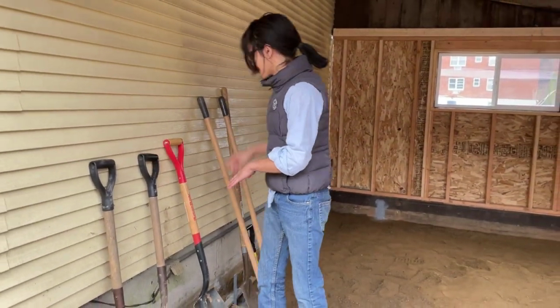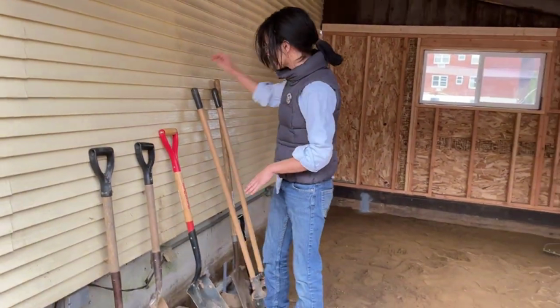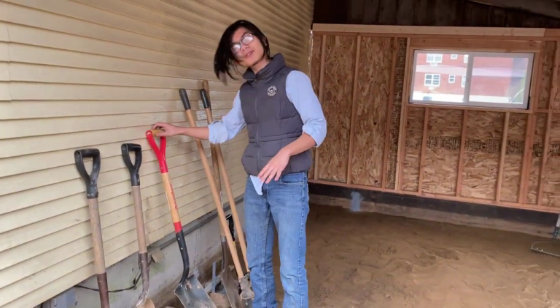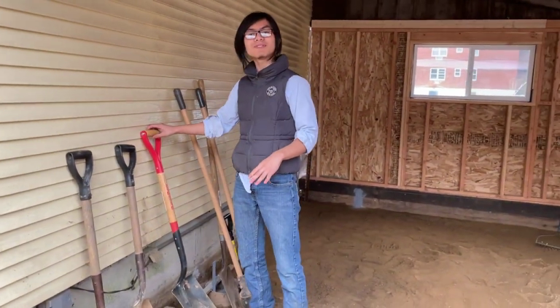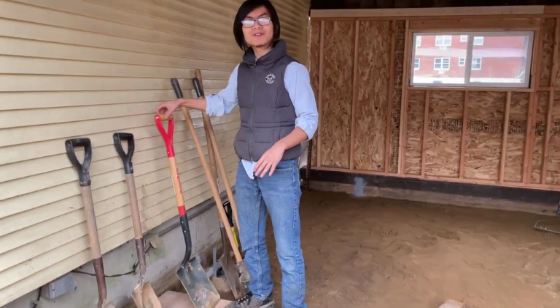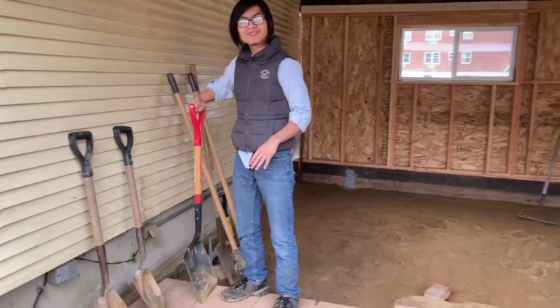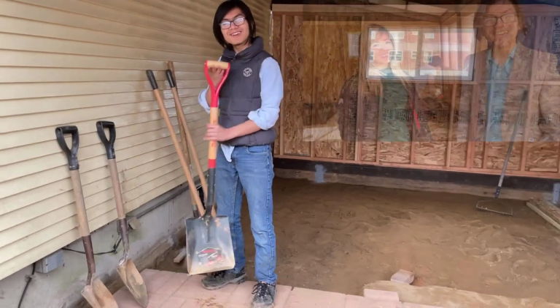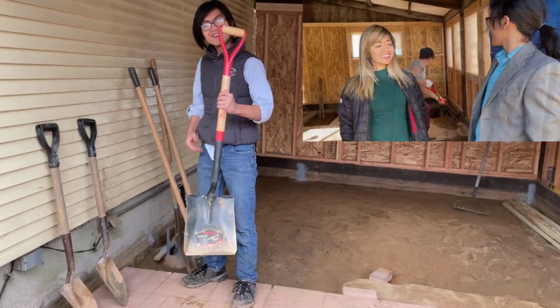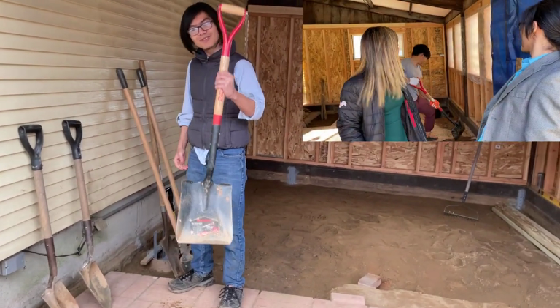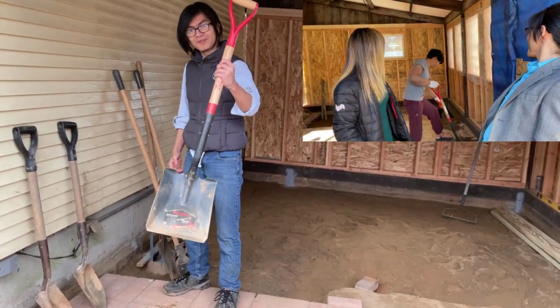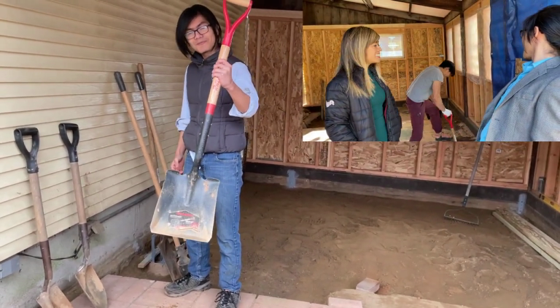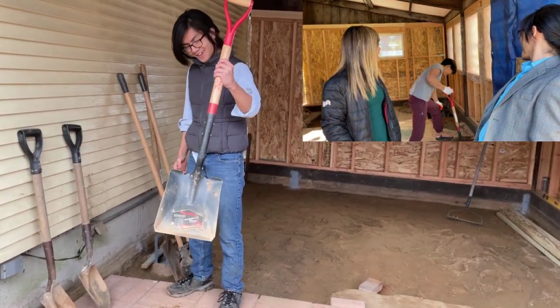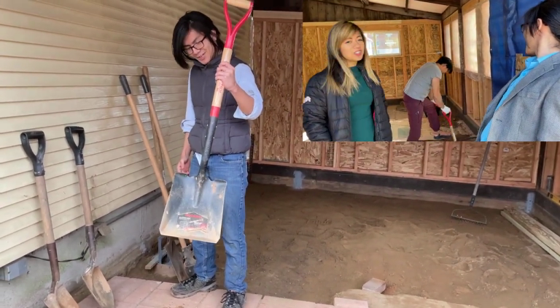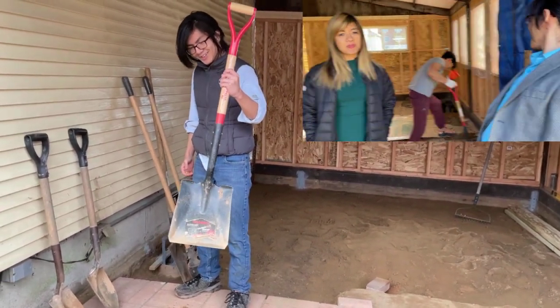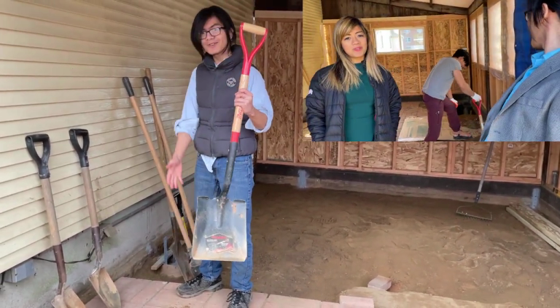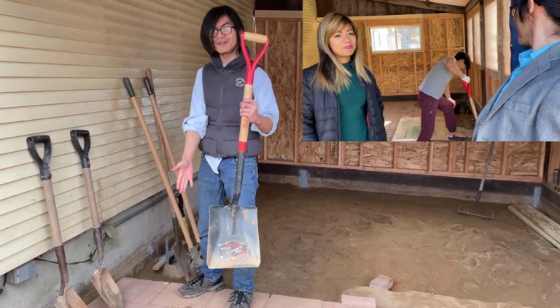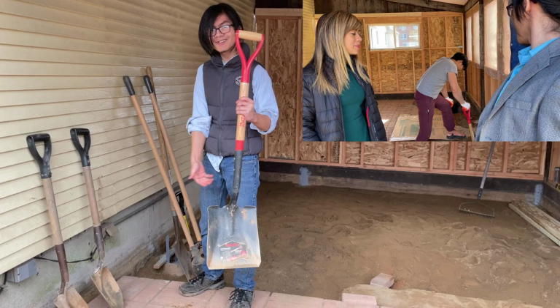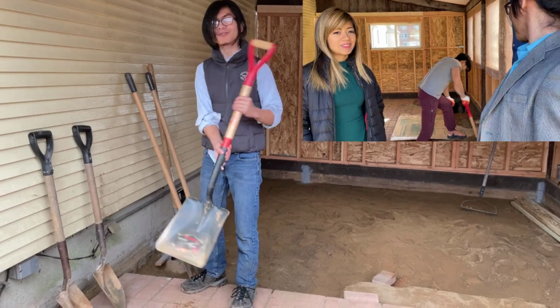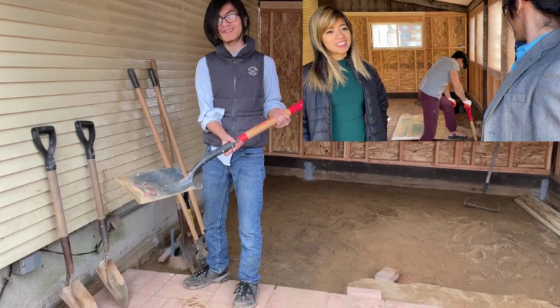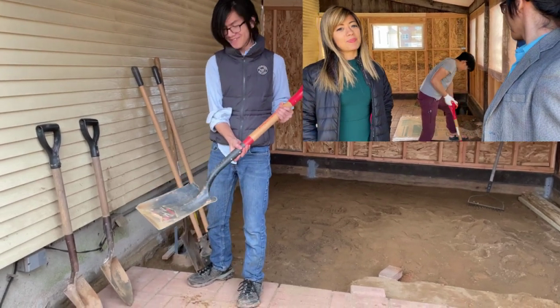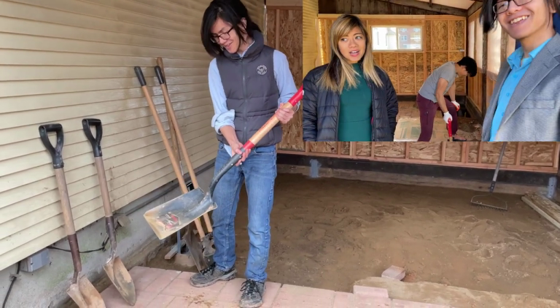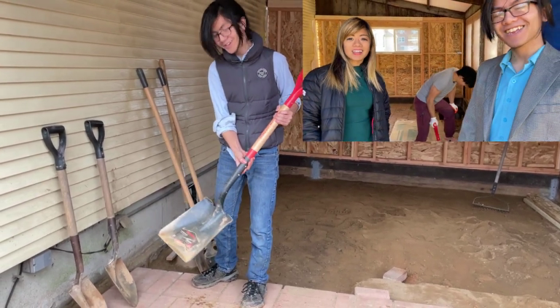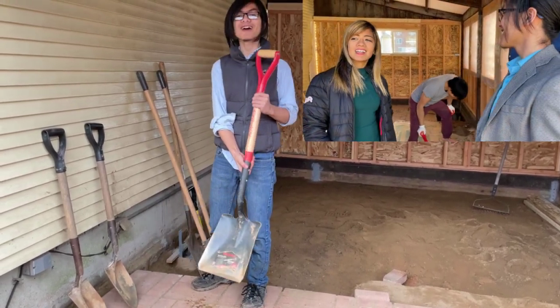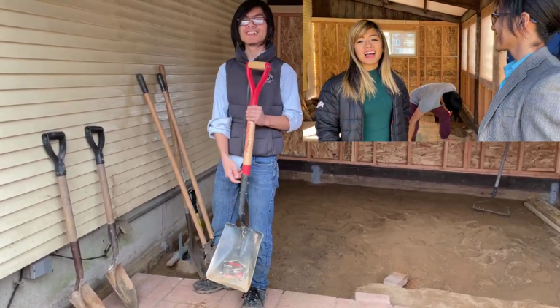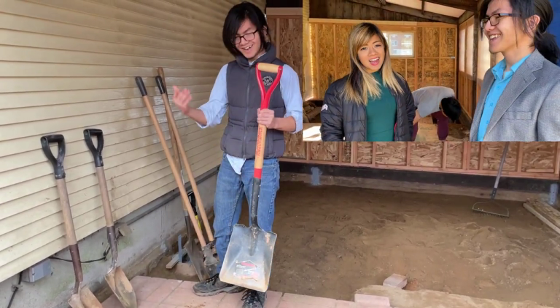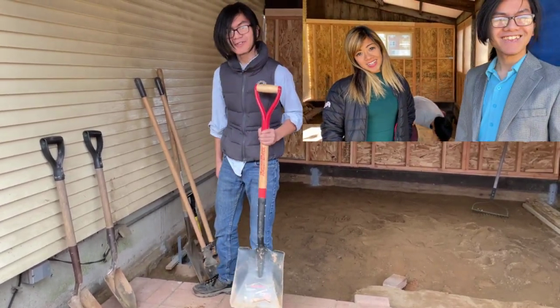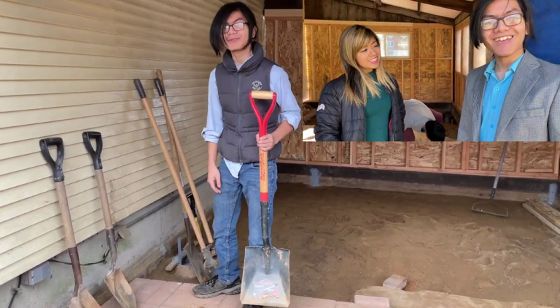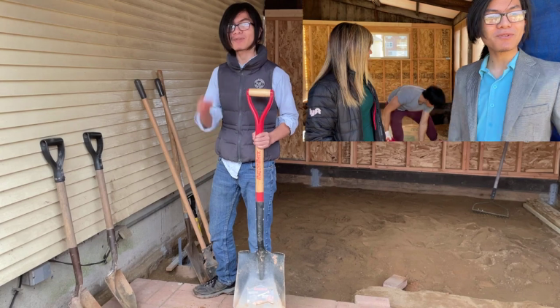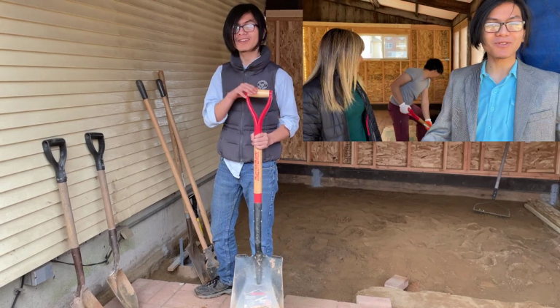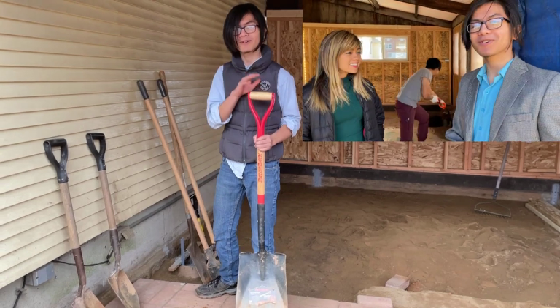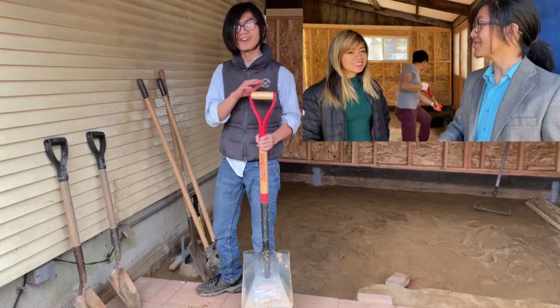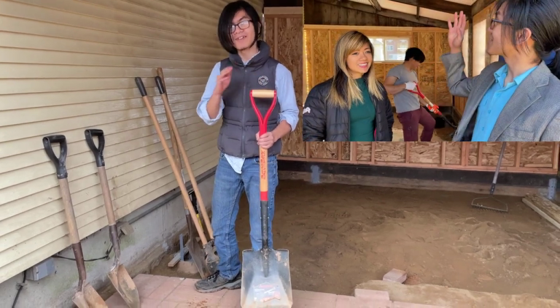Actually, if you watched my previous video, you would have seen that Teddy used this same shovel — which is not for digging dirt. This is for carrying stuff. So I can only imagine how it felt for him to do that, and that's probably why his back hurt the day after.